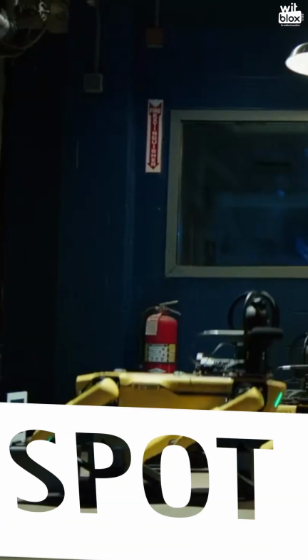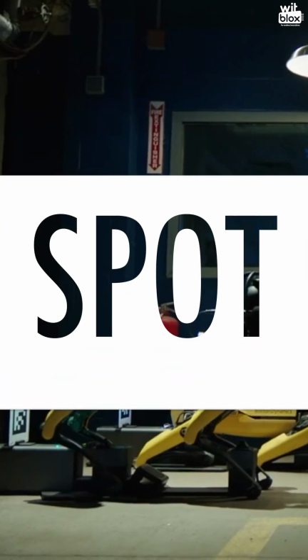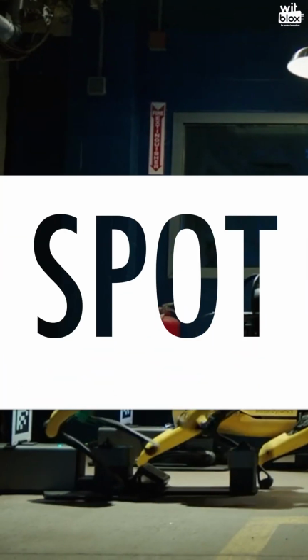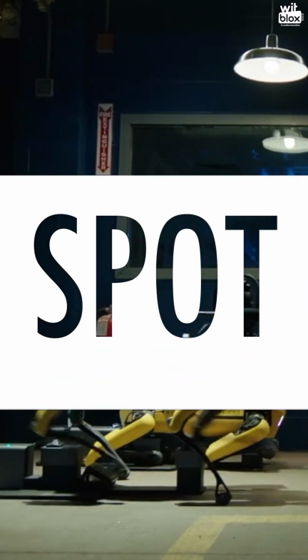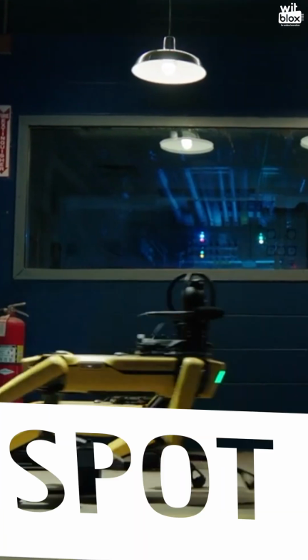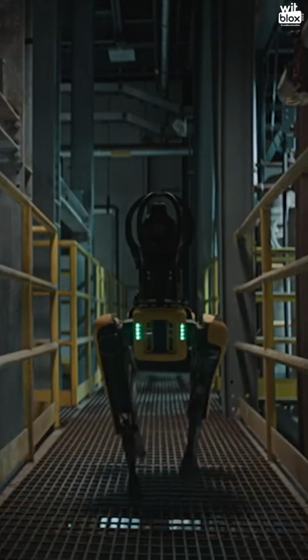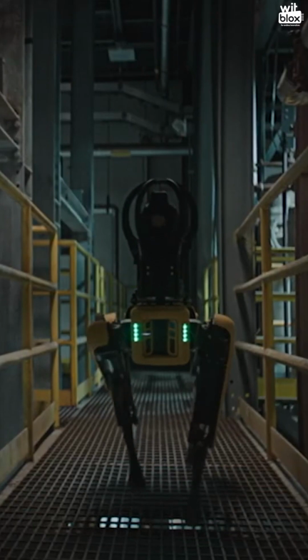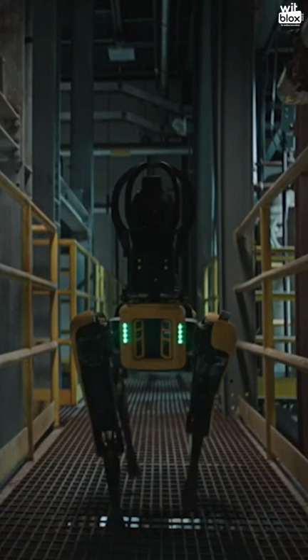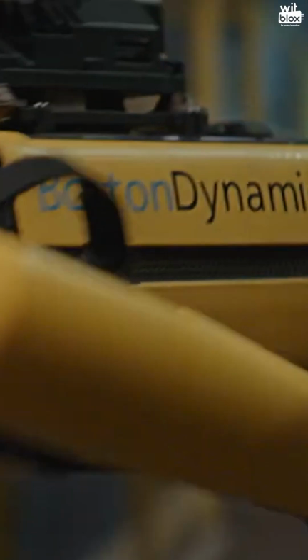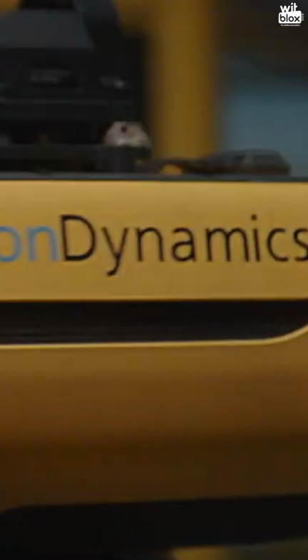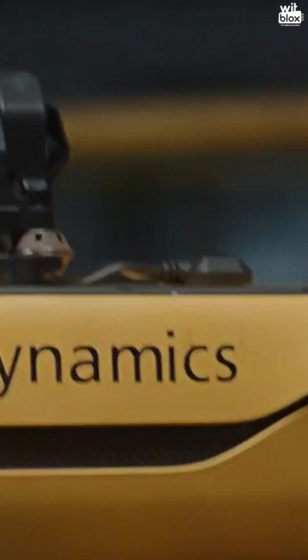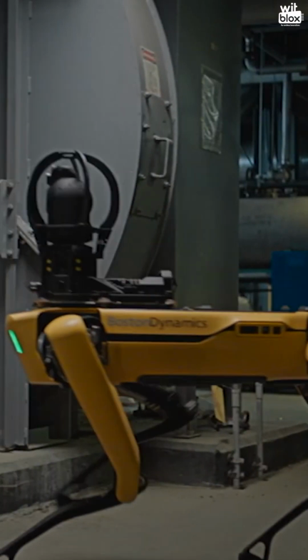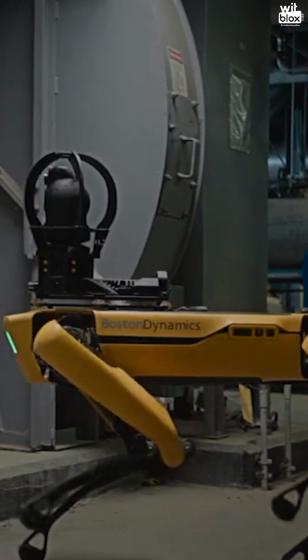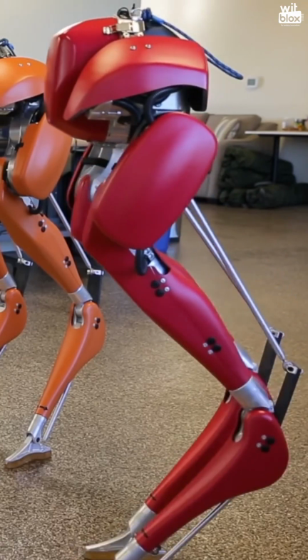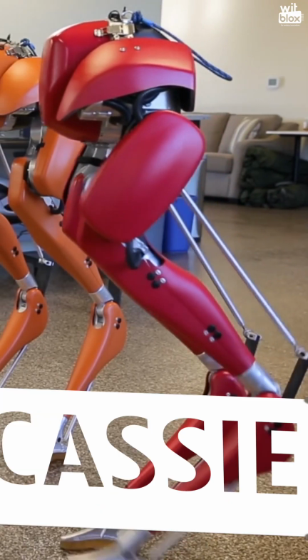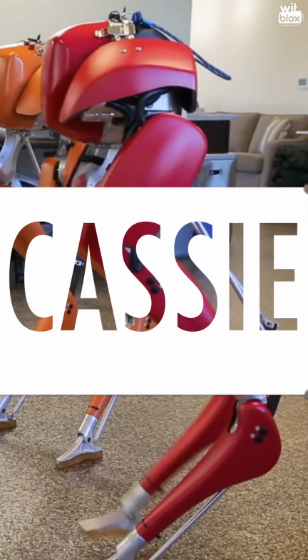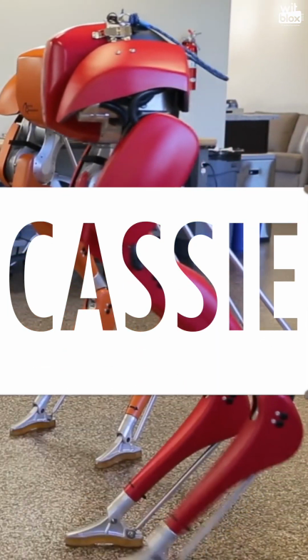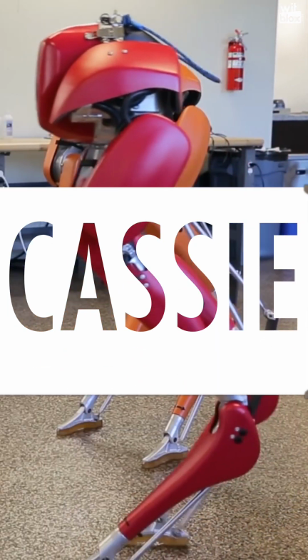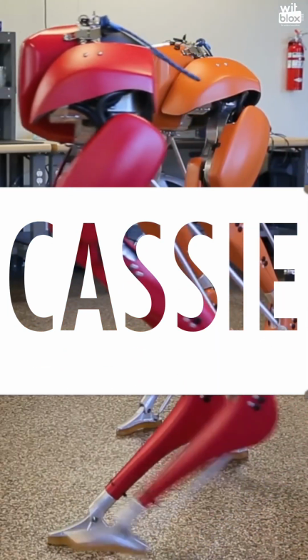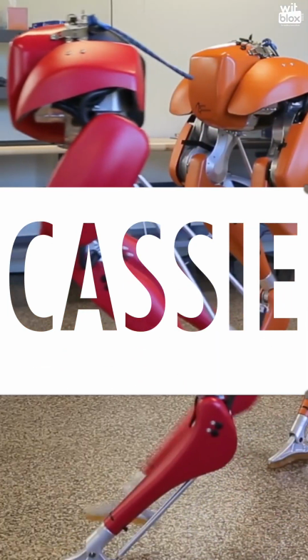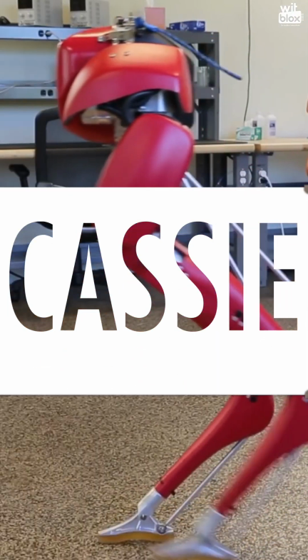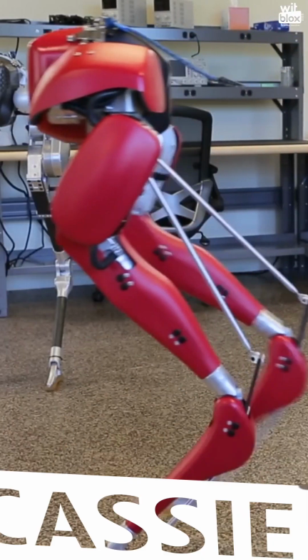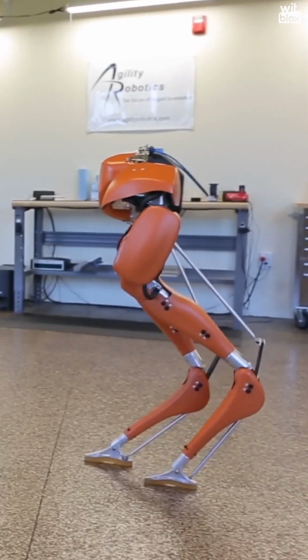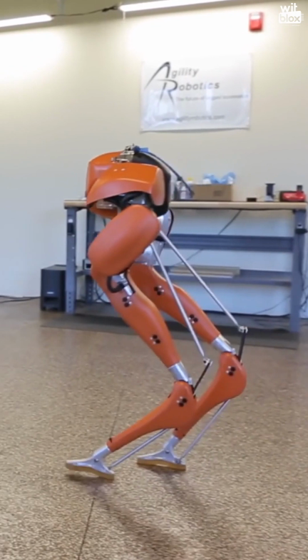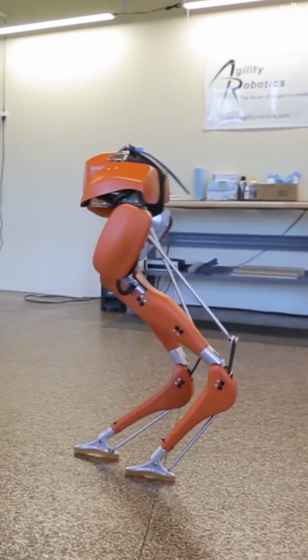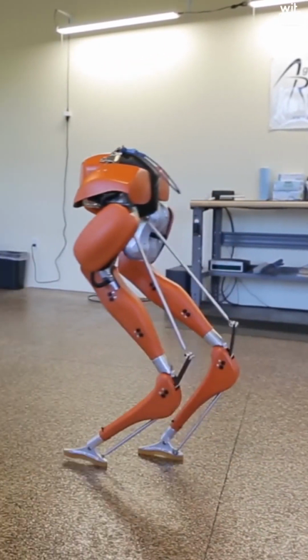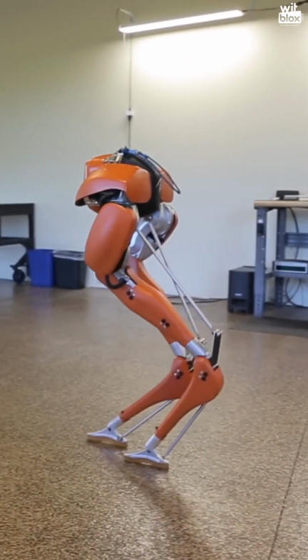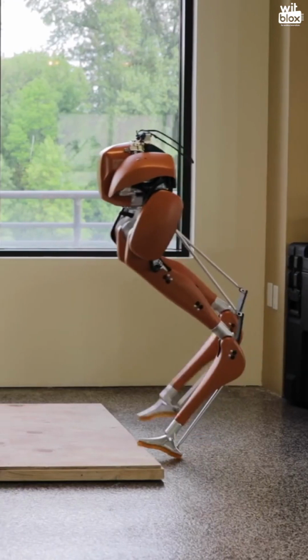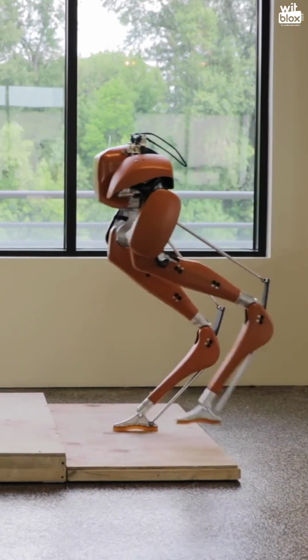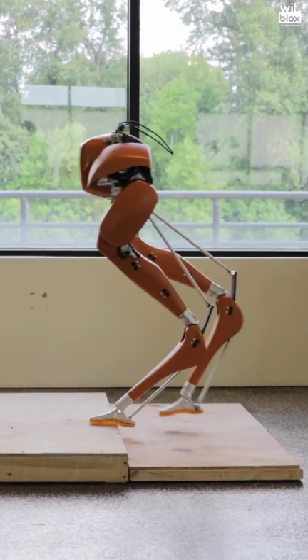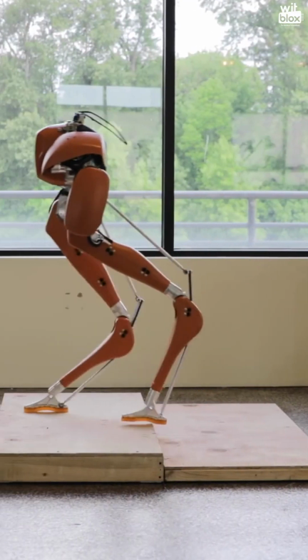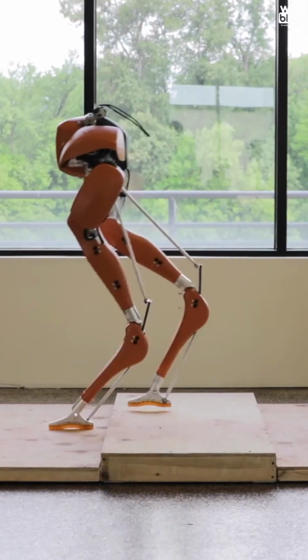Spot is a compact four-legged robot that can walk around your office, home, or outdoors. Cassie is a dynamic bipedal robot that can walk and run in a fashion similar to that of humans or animals.